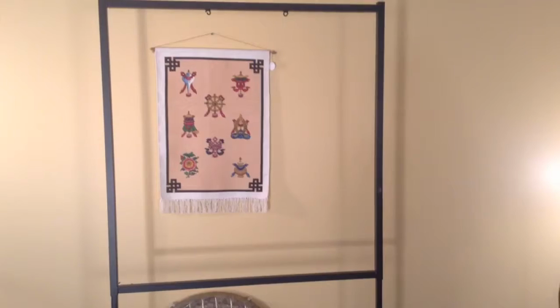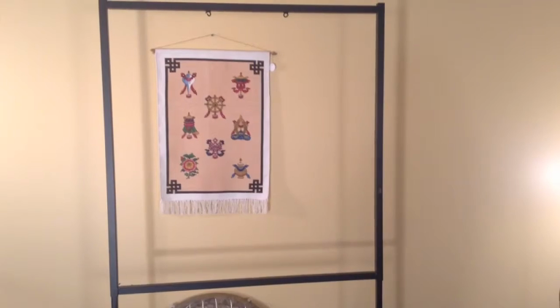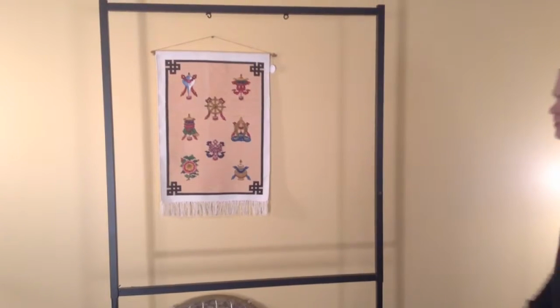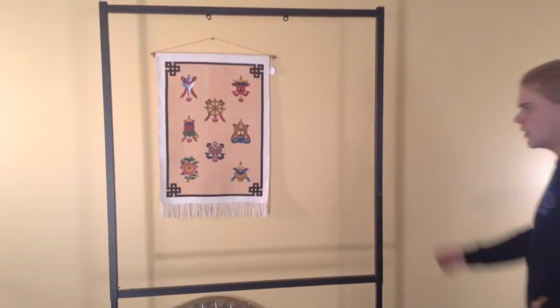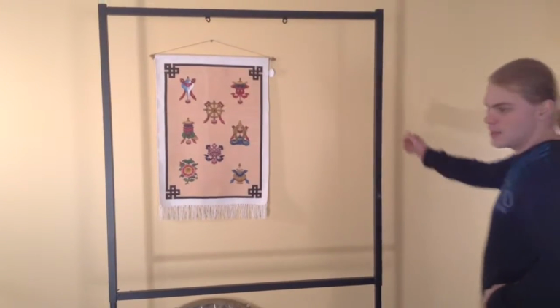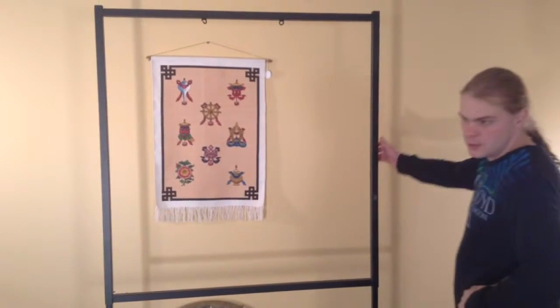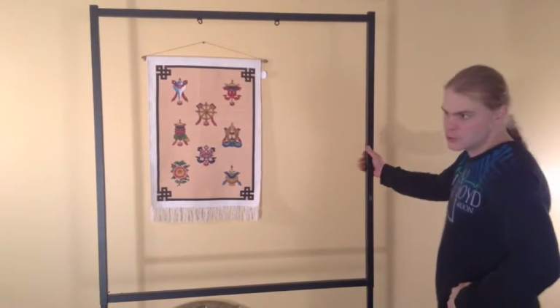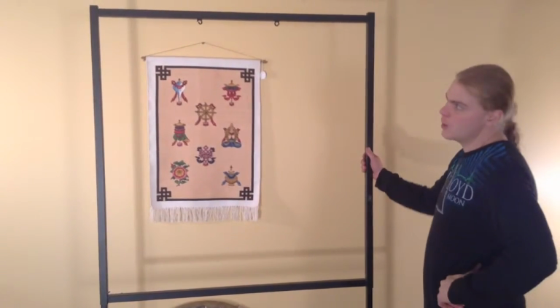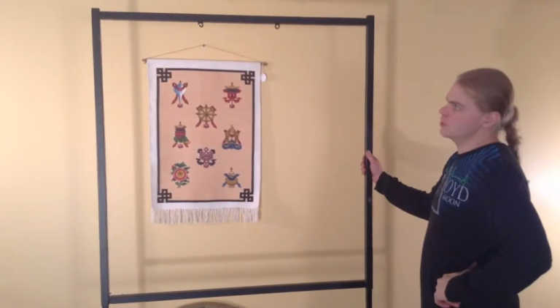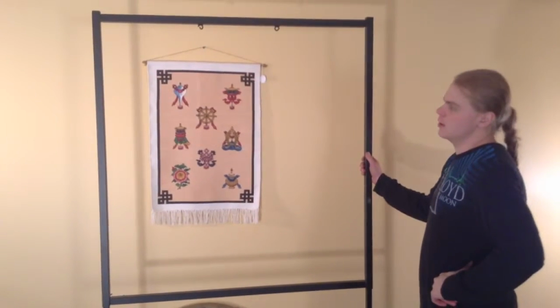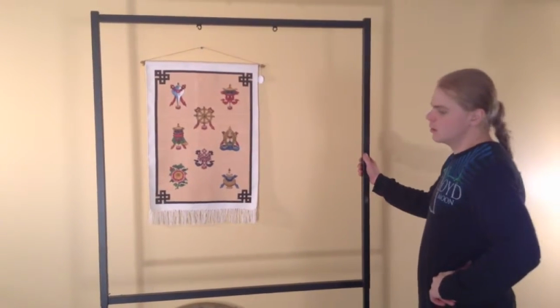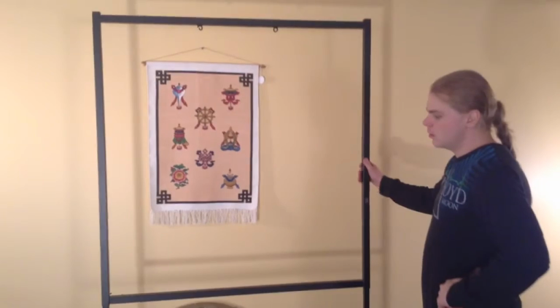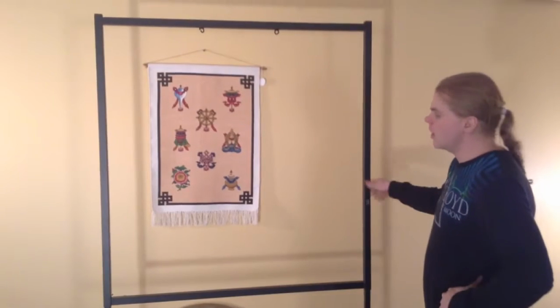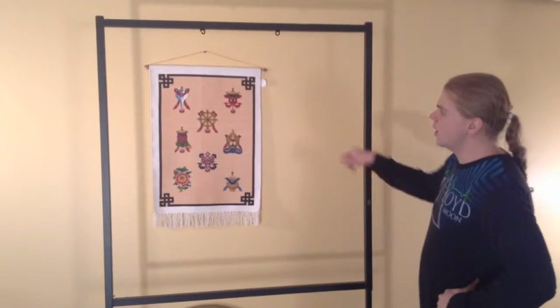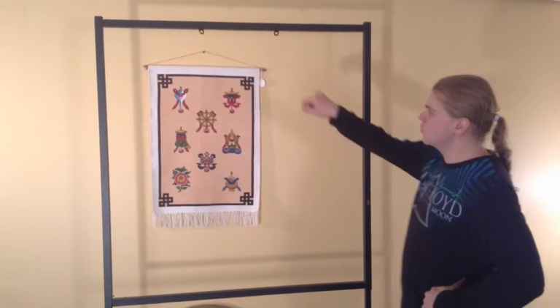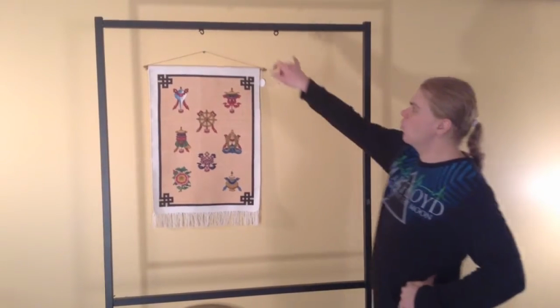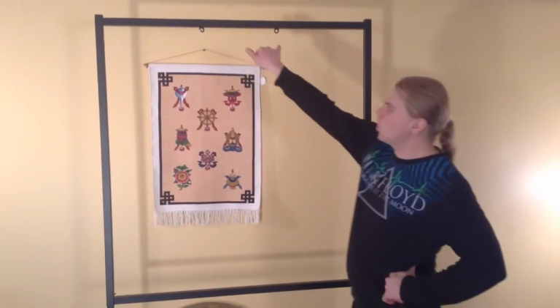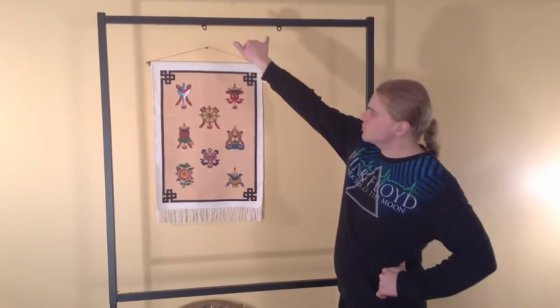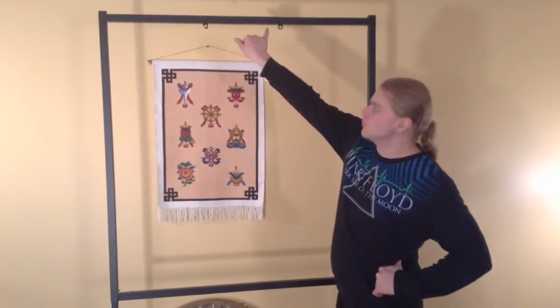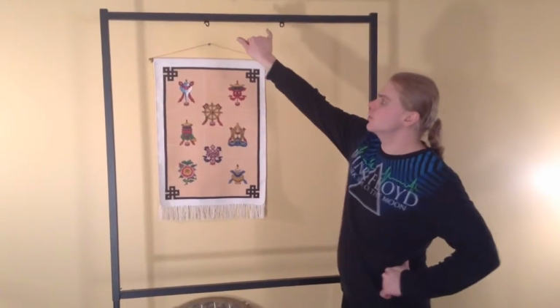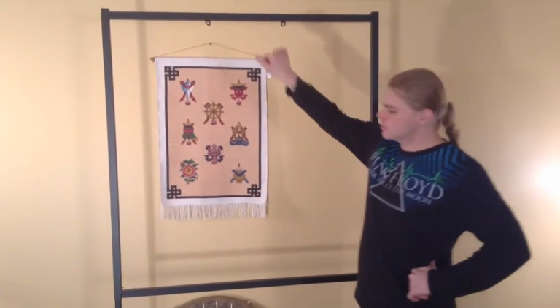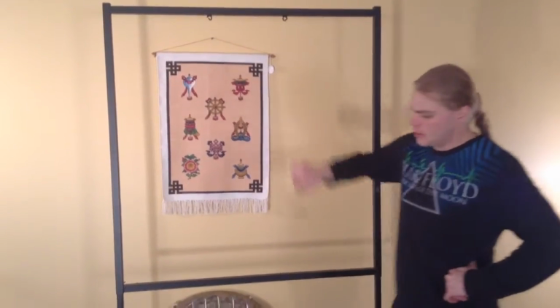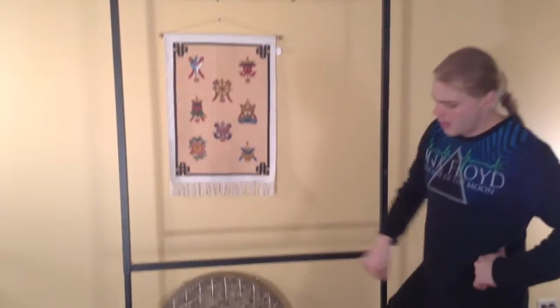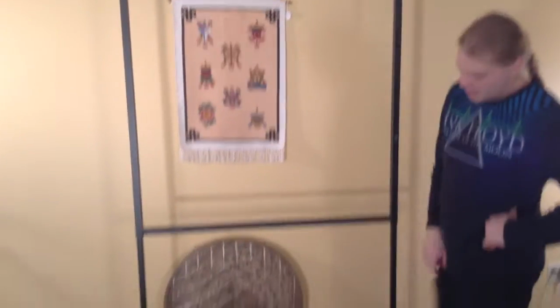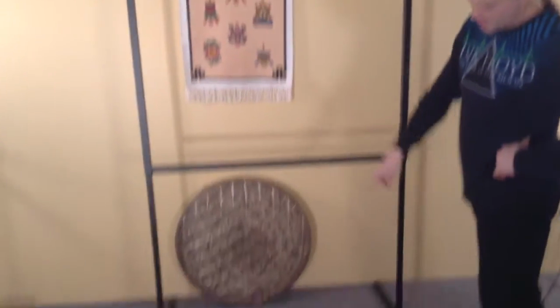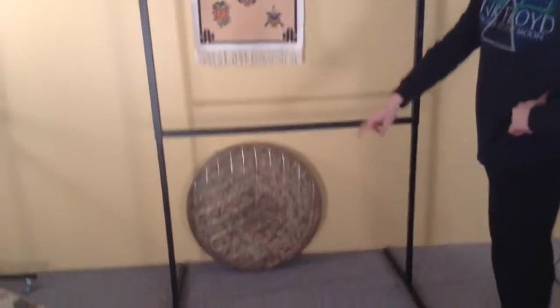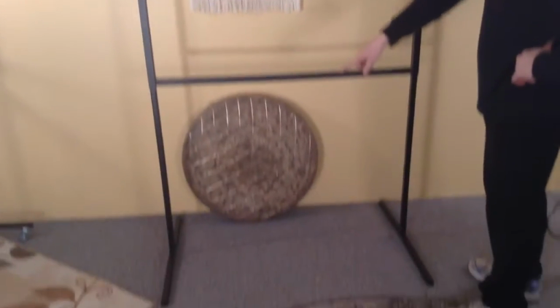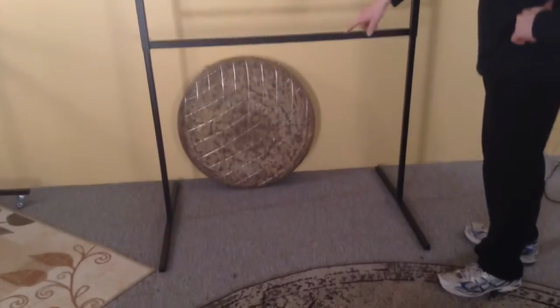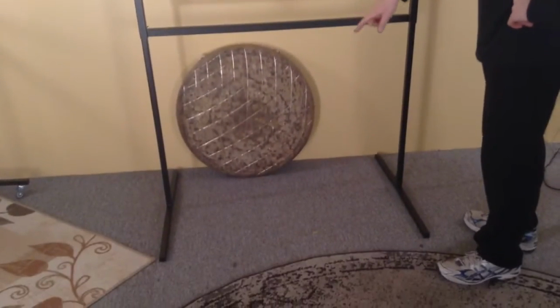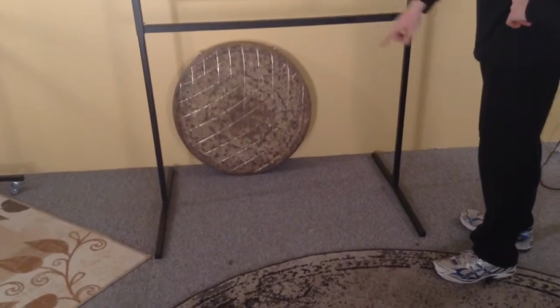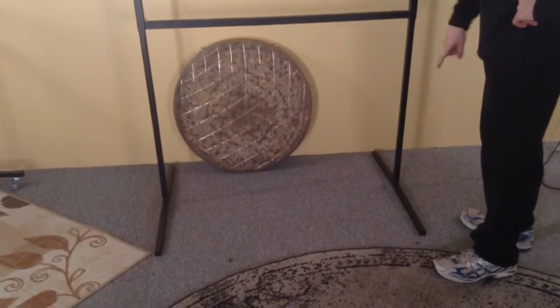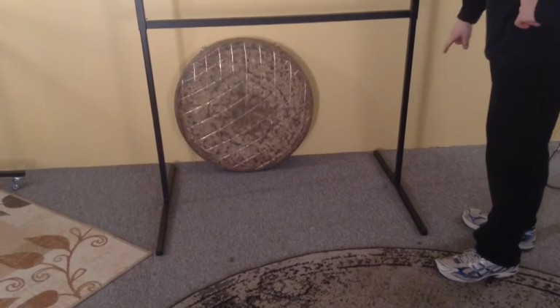This is a Peiste square stand. It has one set of hooks, and it has plain feet without wheels.